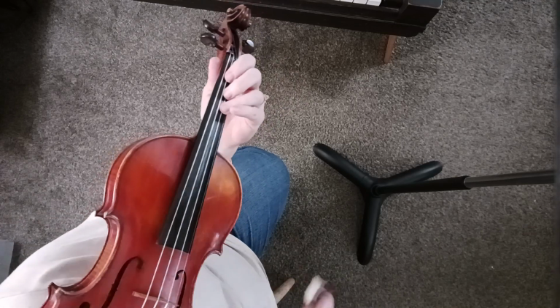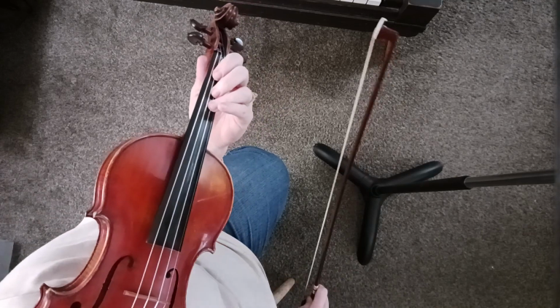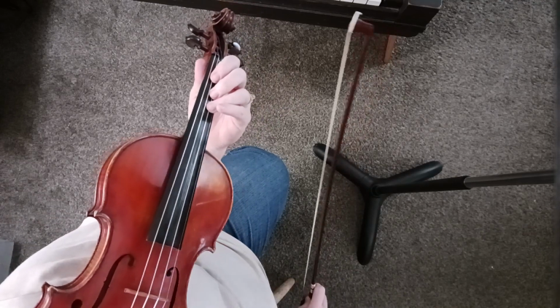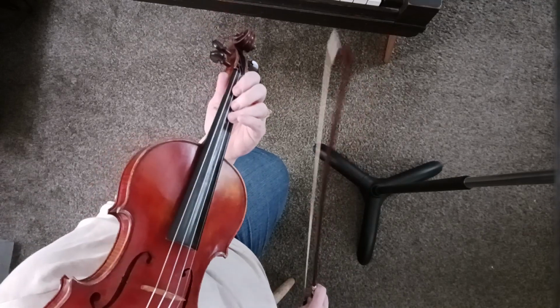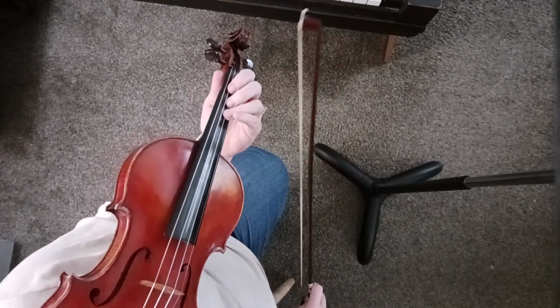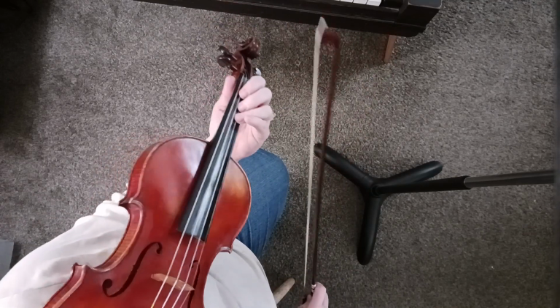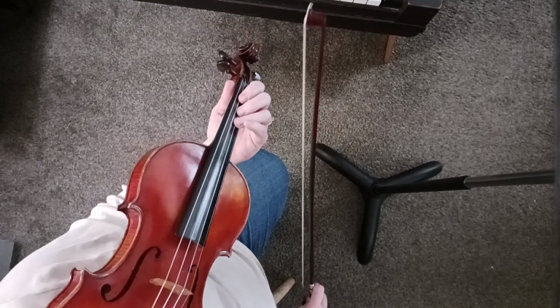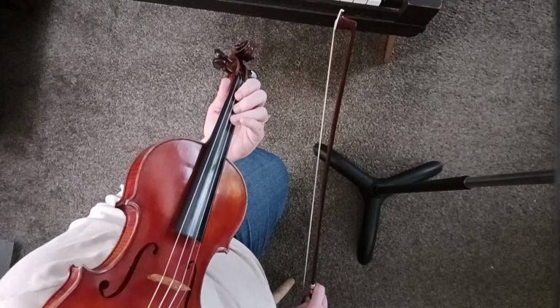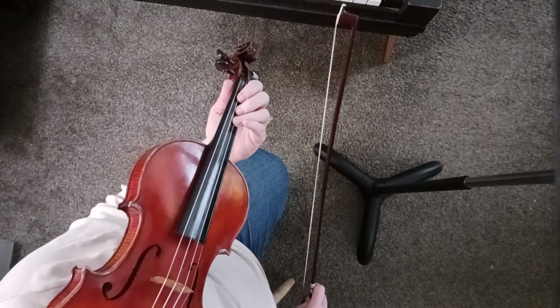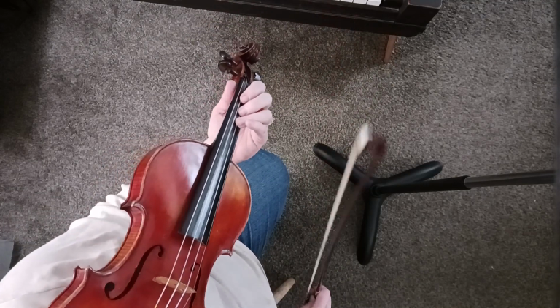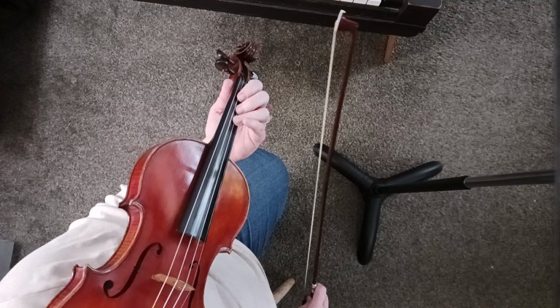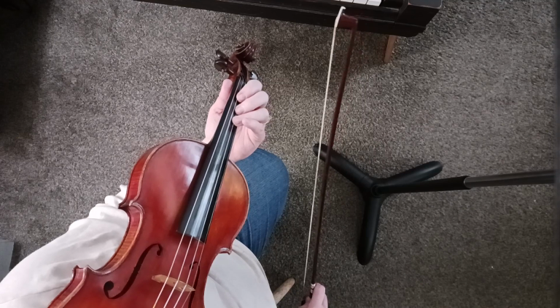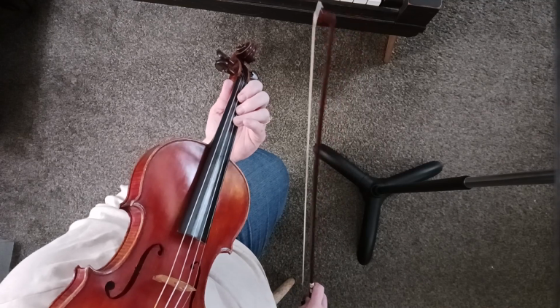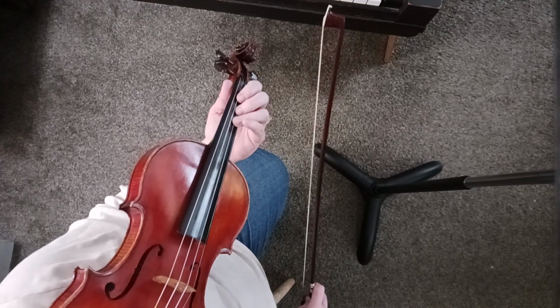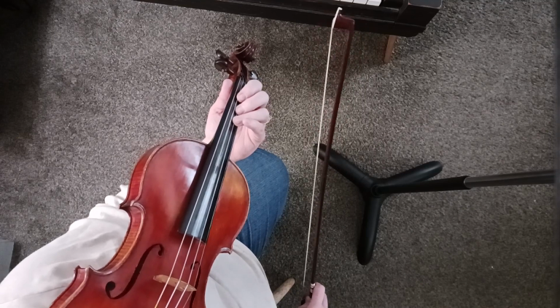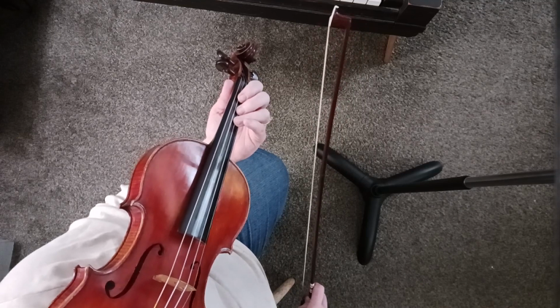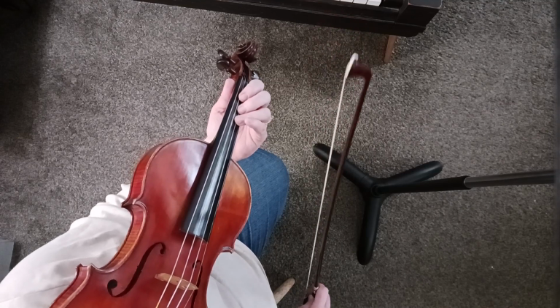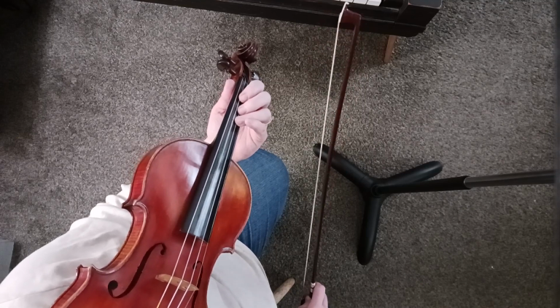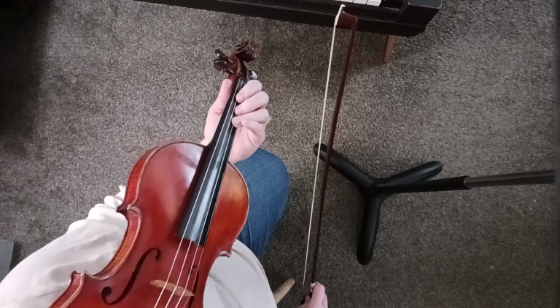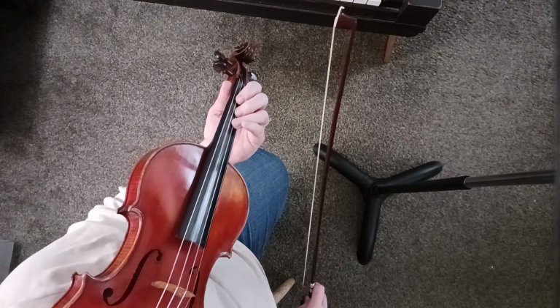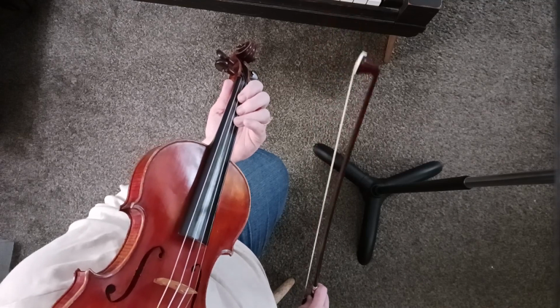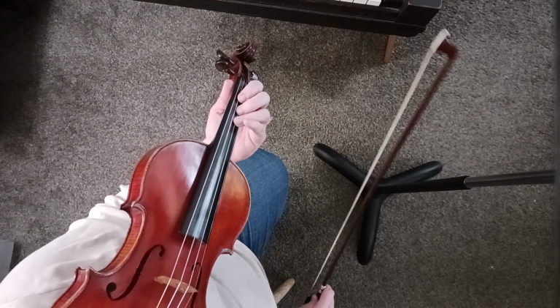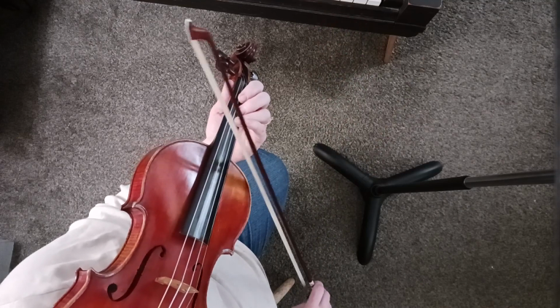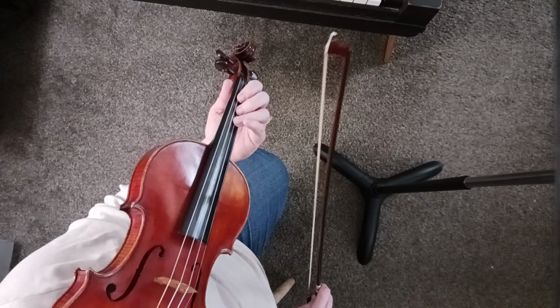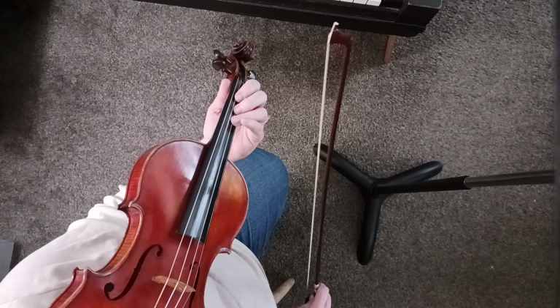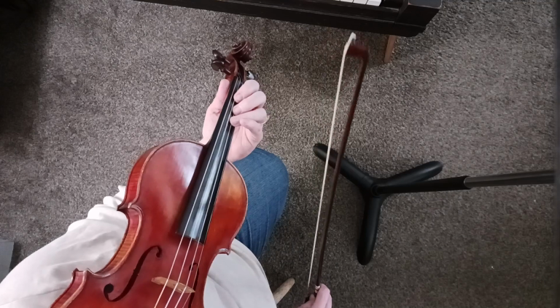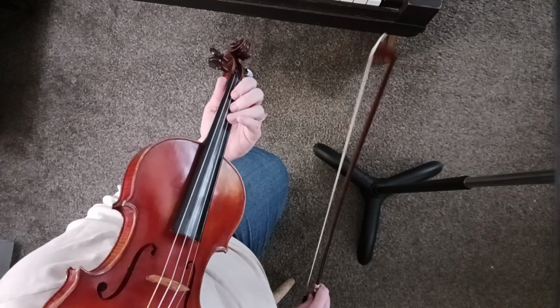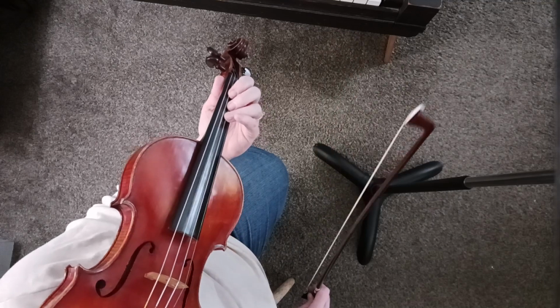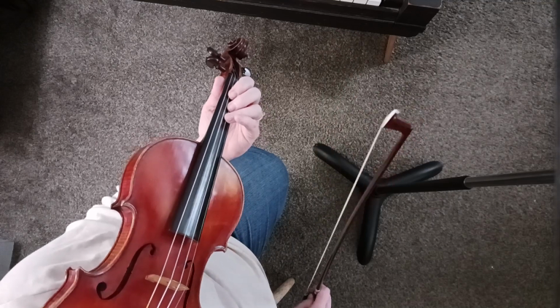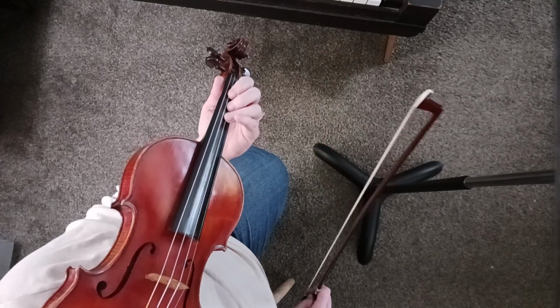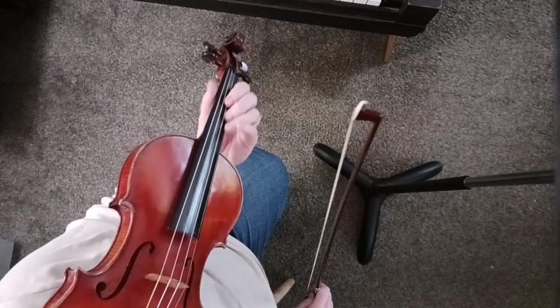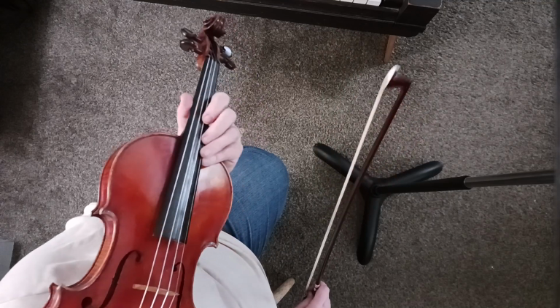Again, you would play the parenthesis notes when you're going on to the tag at the end, but you would not play them when you go back to repeat. So now let's go ahead and do the tag.